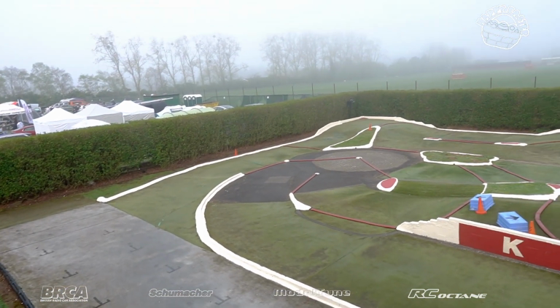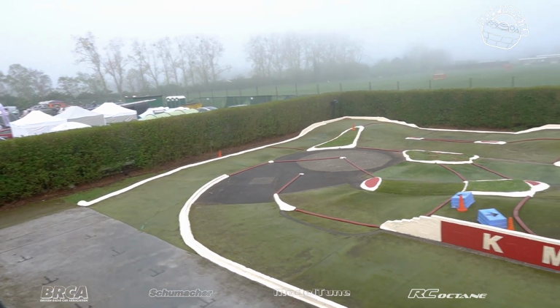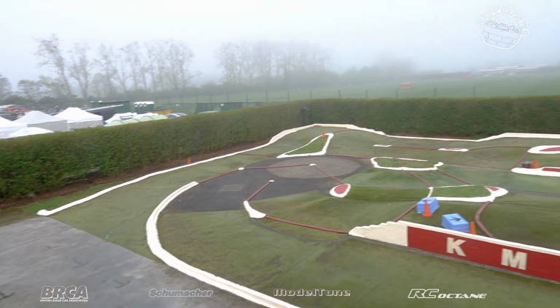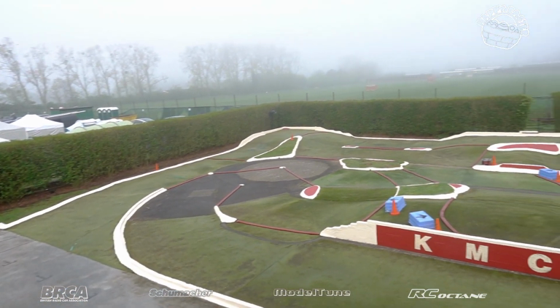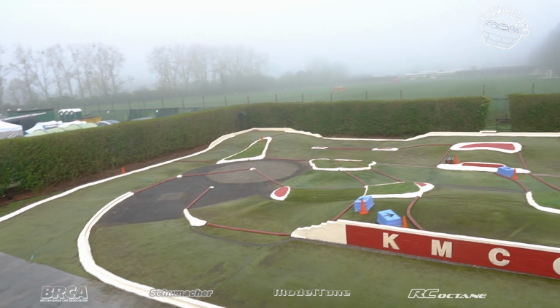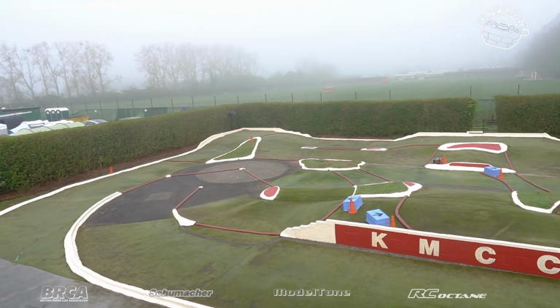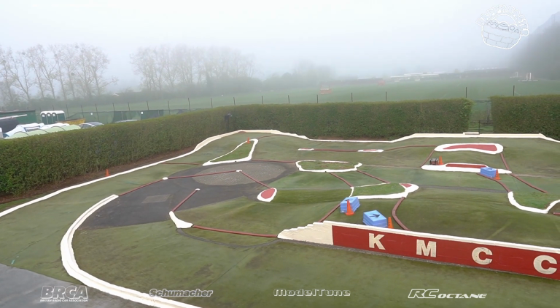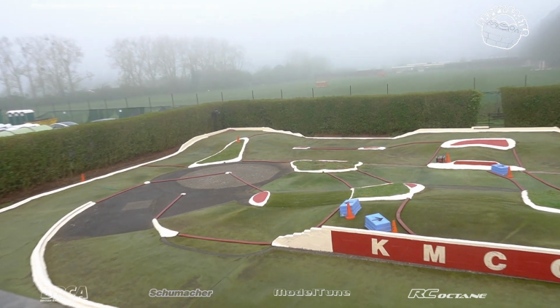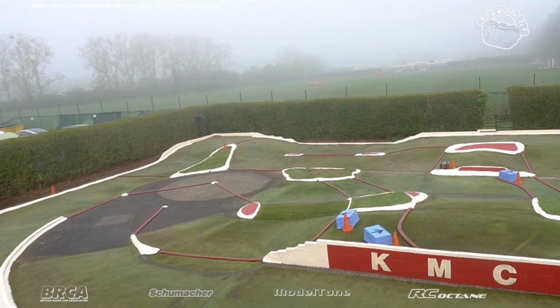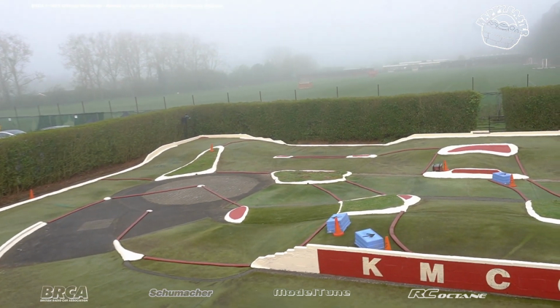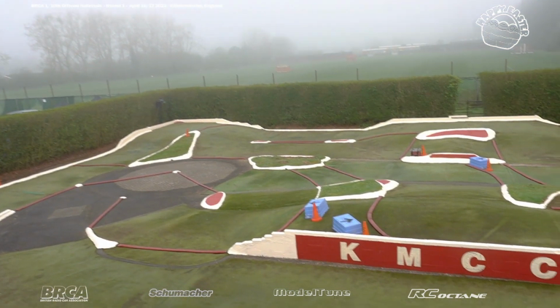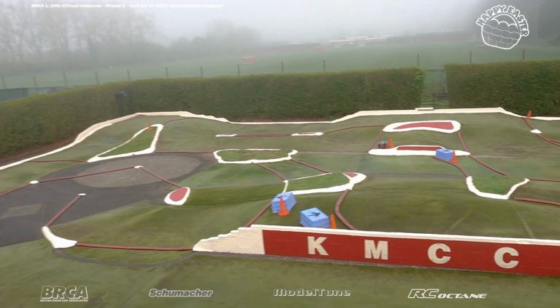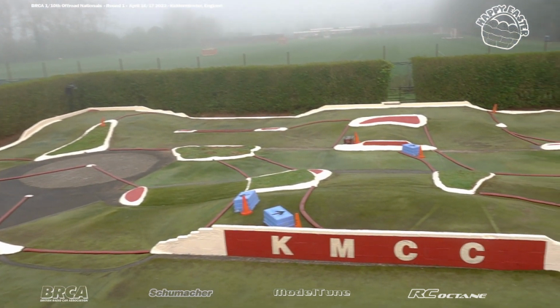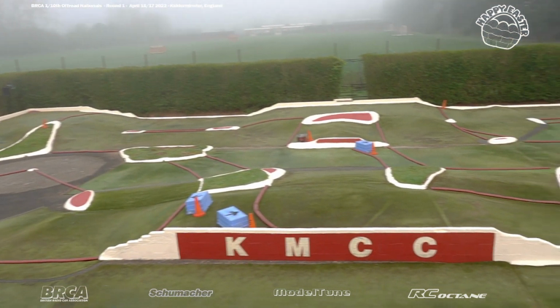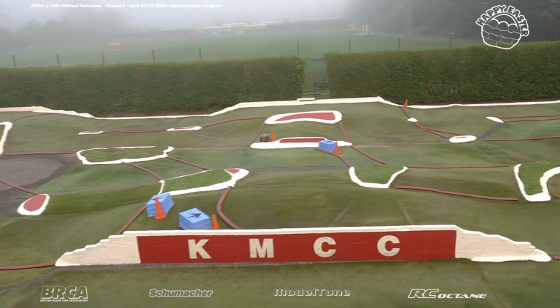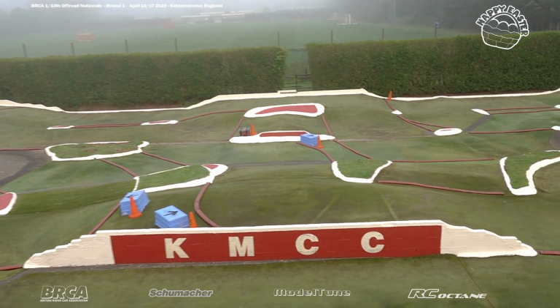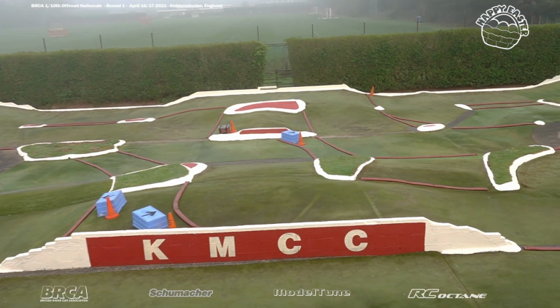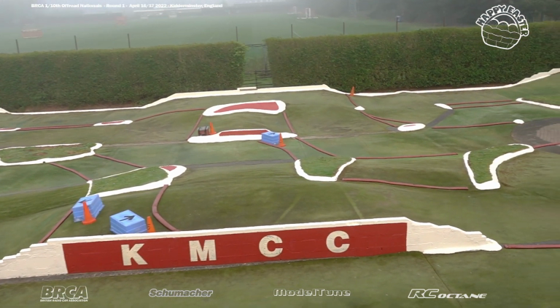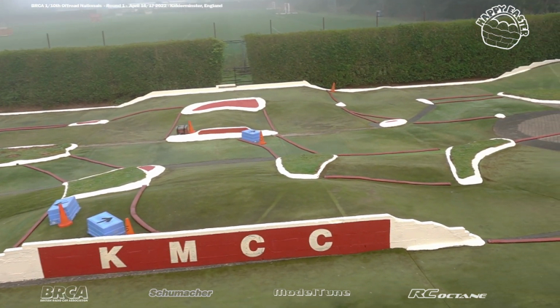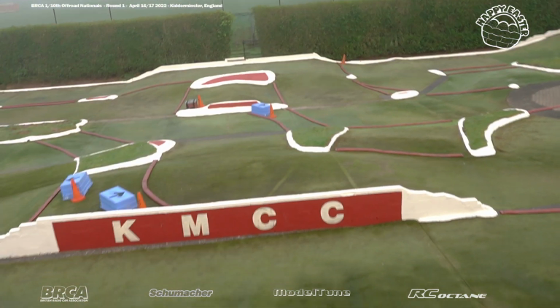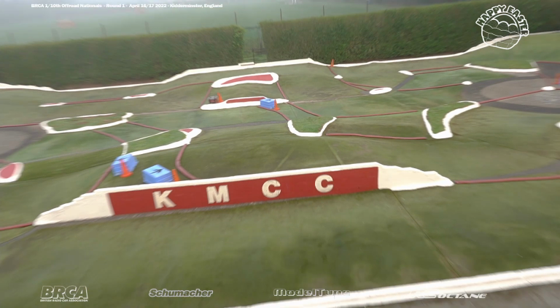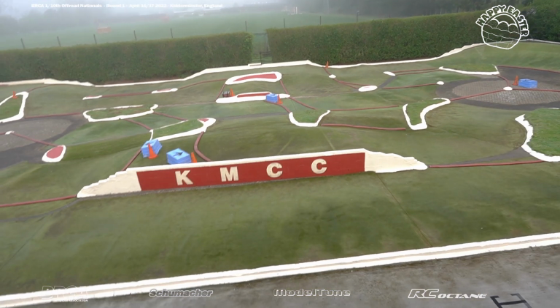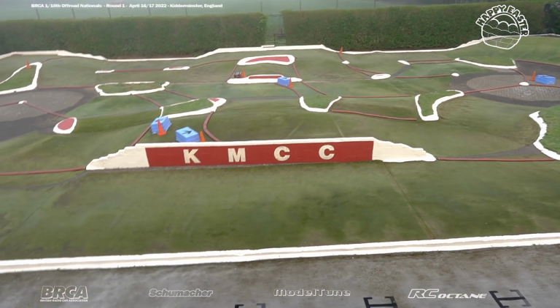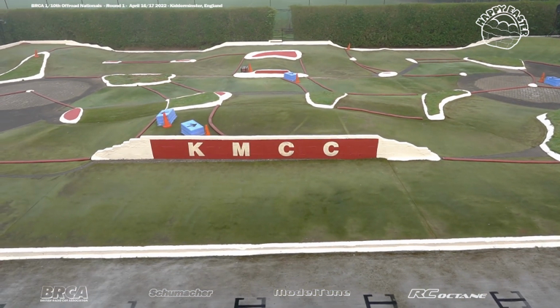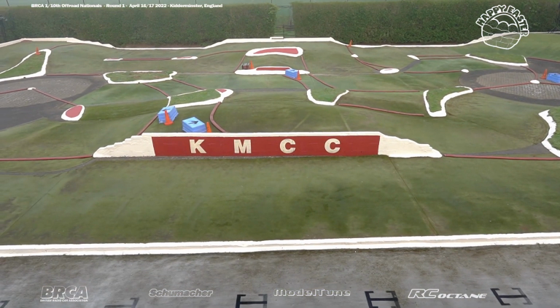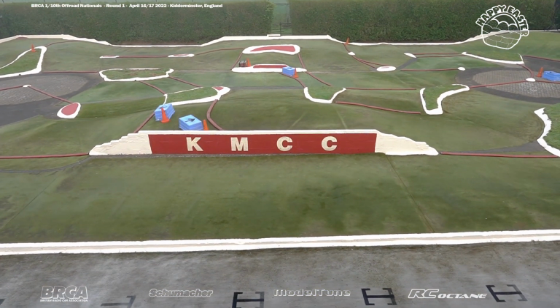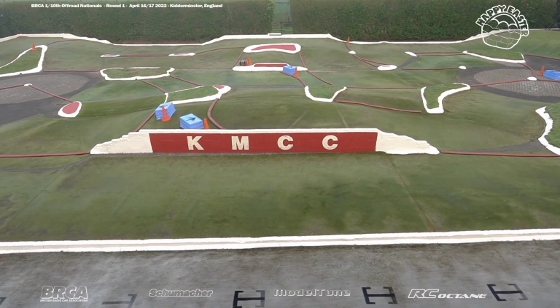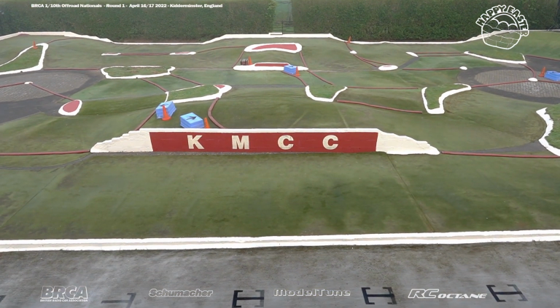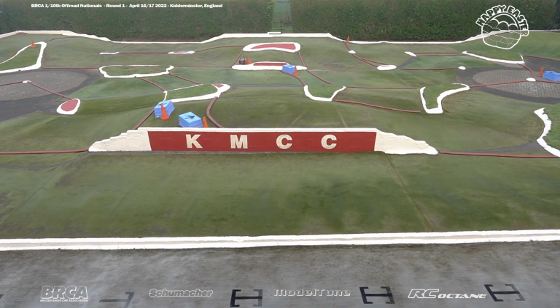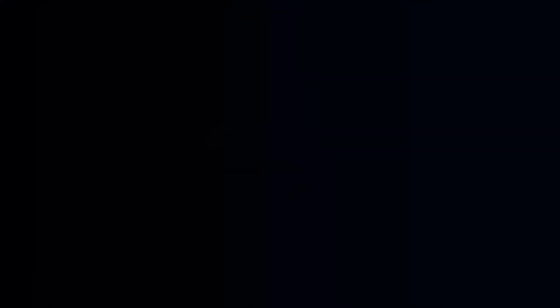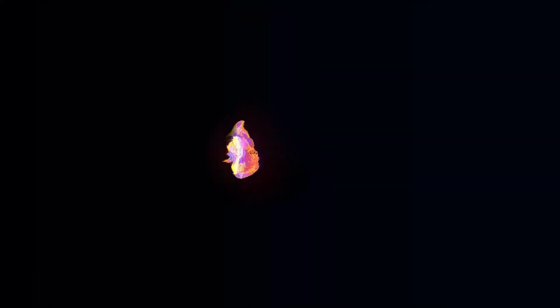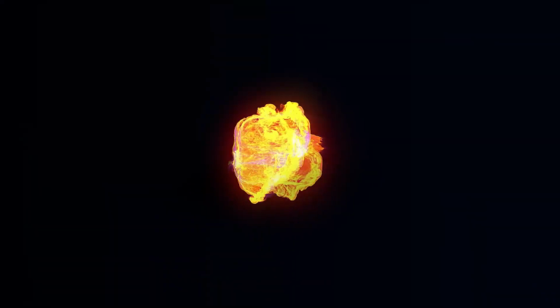Thanks to our sponsors — Model Tune, Schumacher, and RC Octane — for bringing you this coverage. We'll be back later on this feed.